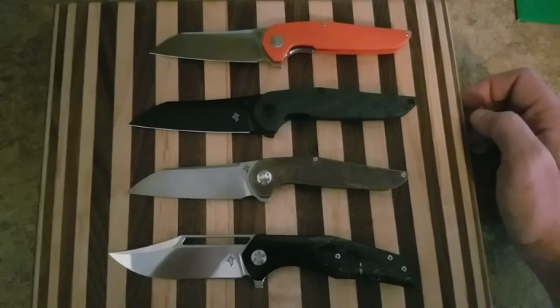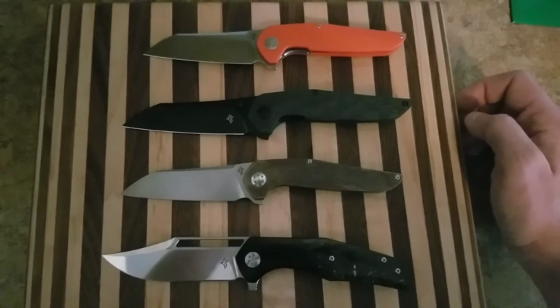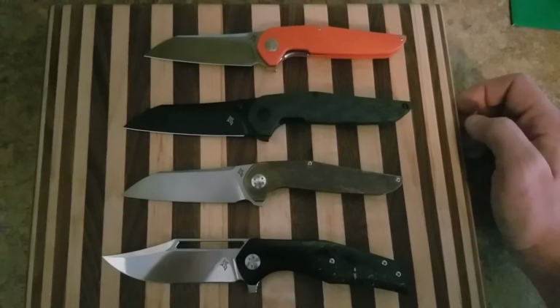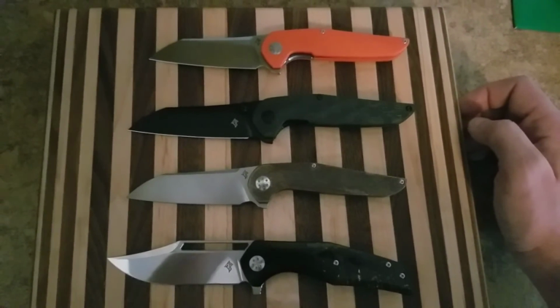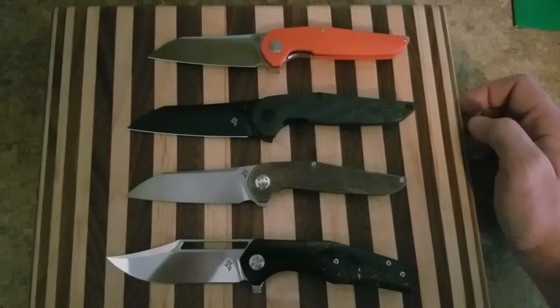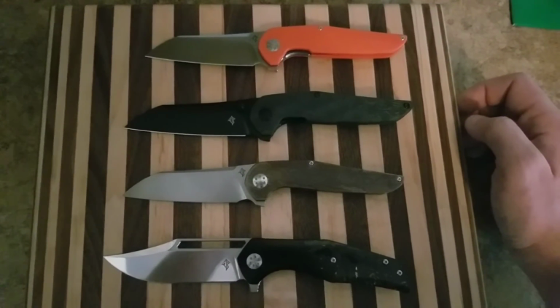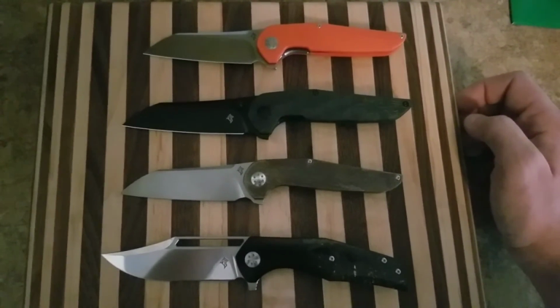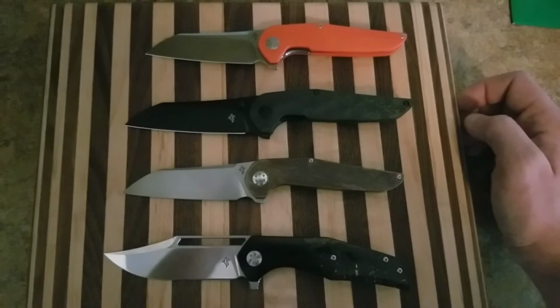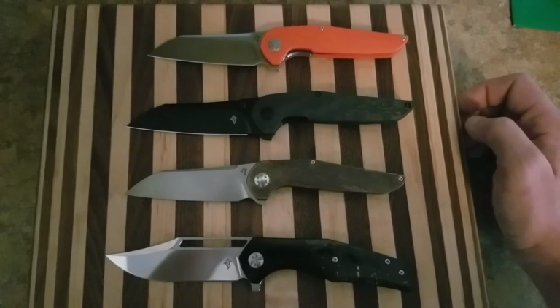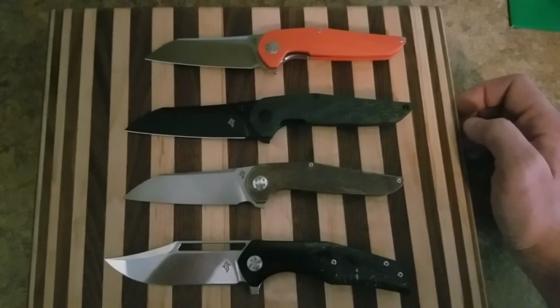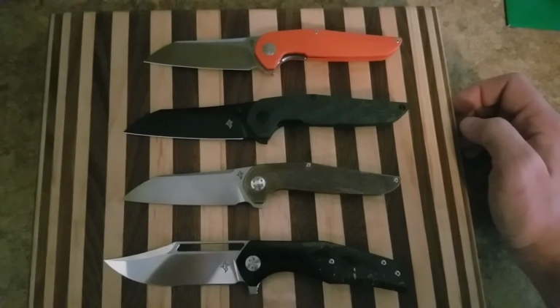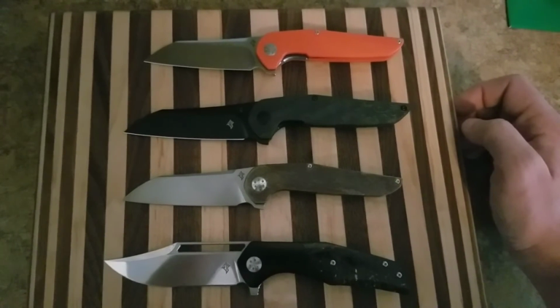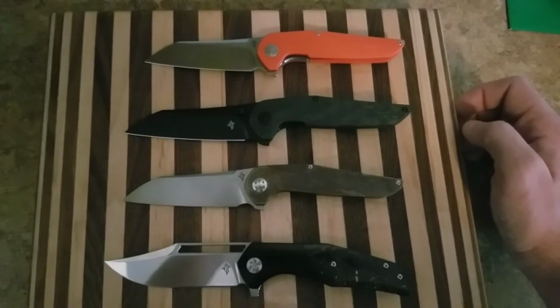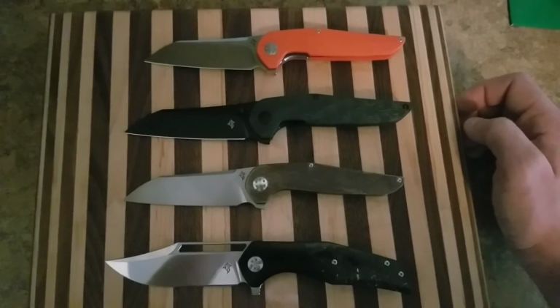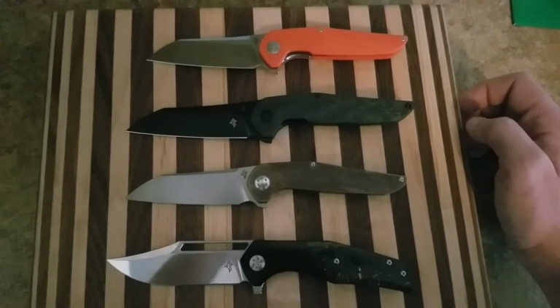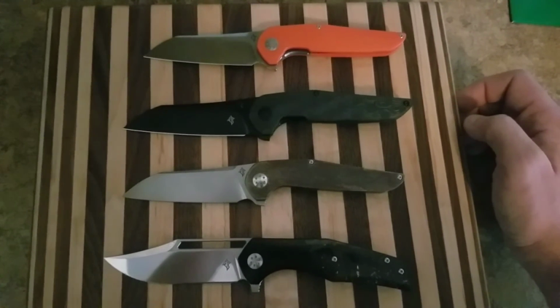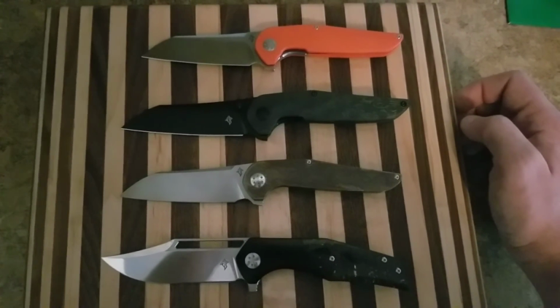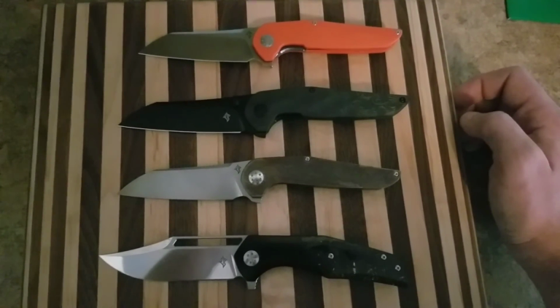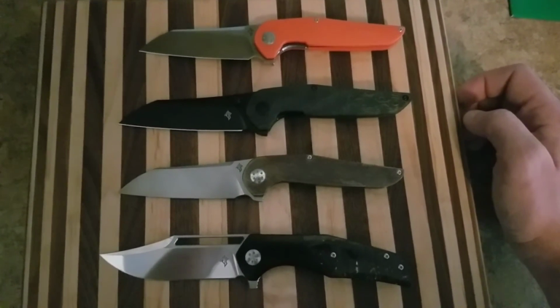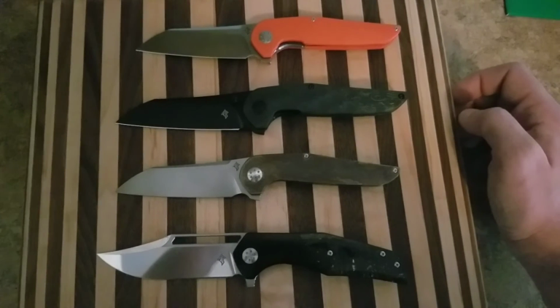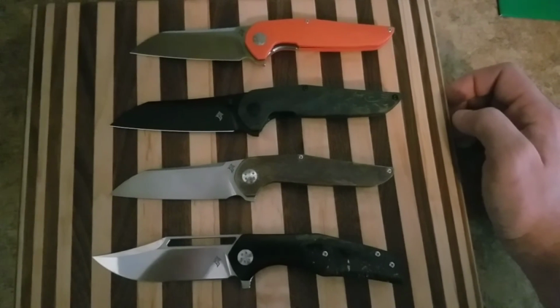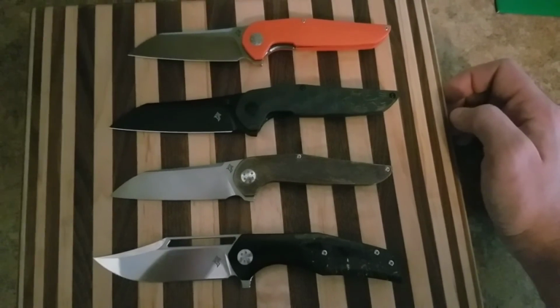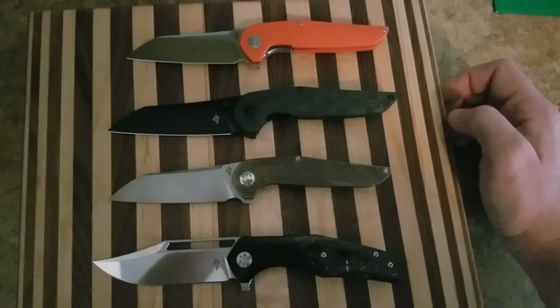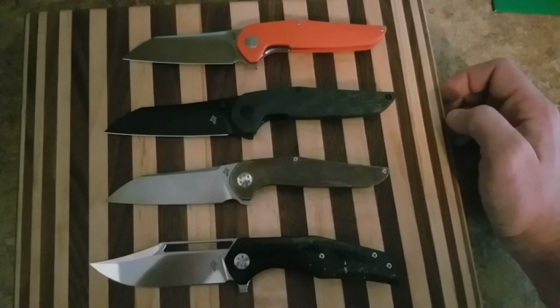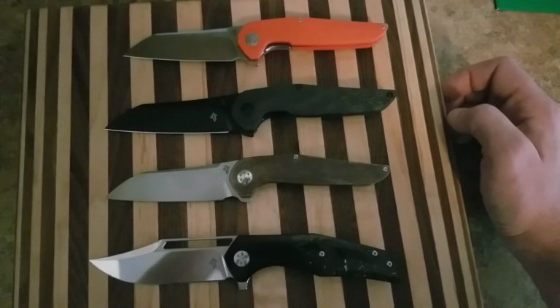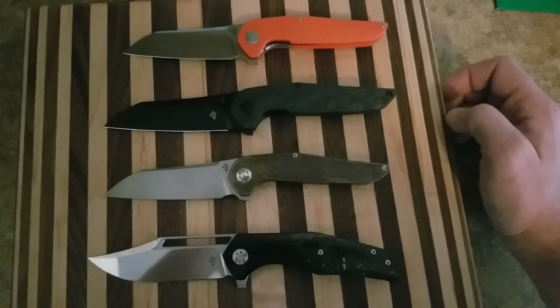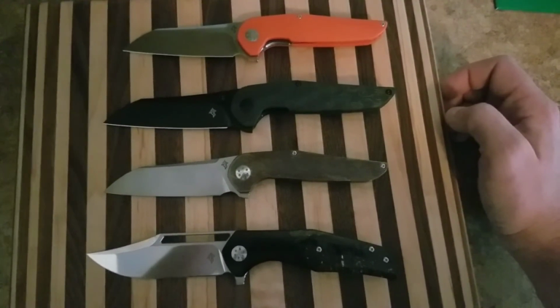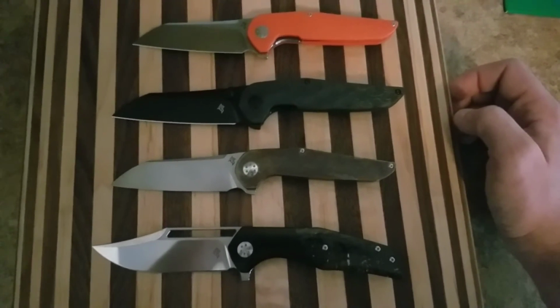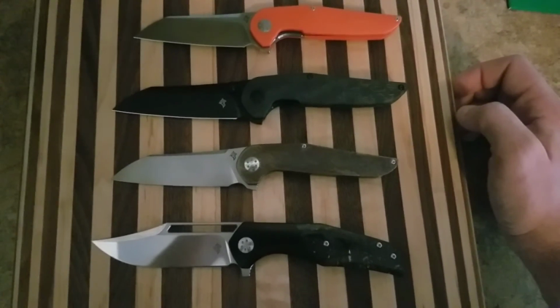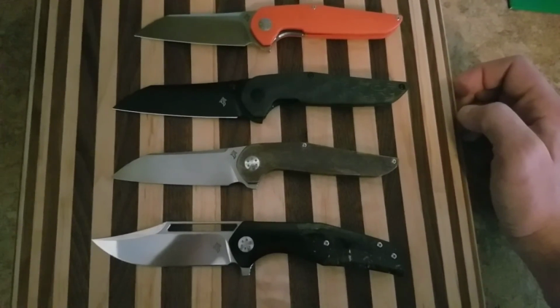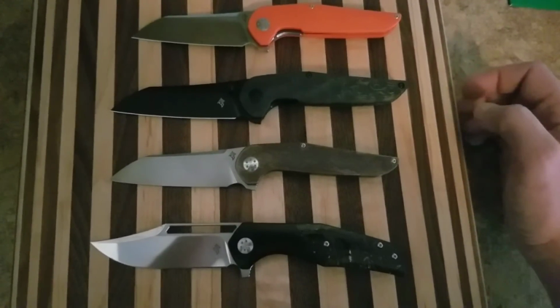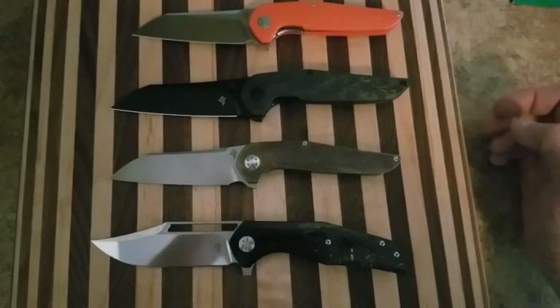I will take good care of your babies — I will love them, caress them, and I will play with them. They will not get bored. Thanks buddy, and remember guys, the Knife Whisperer loves you. Peace.